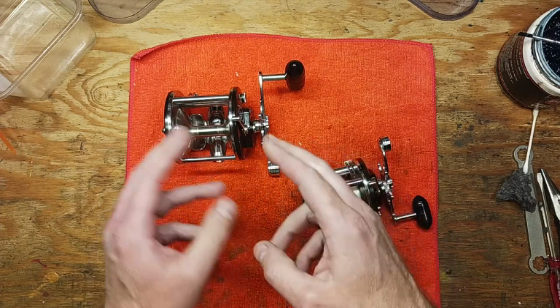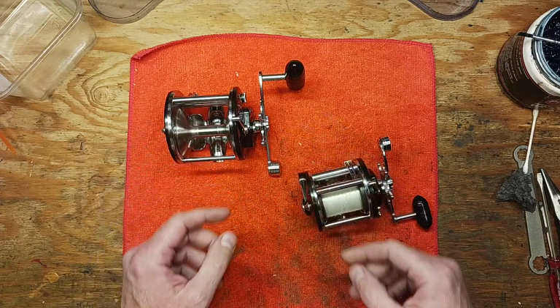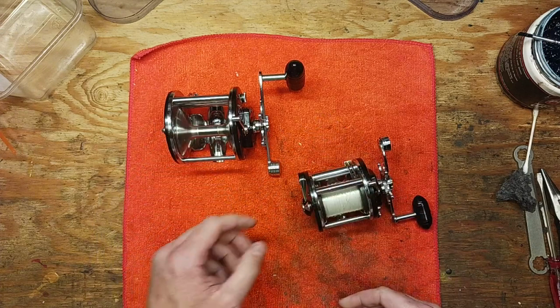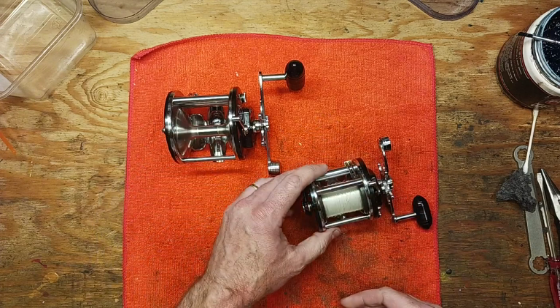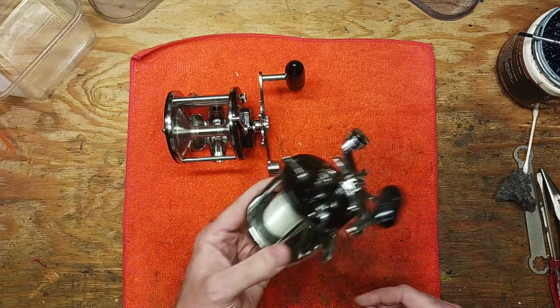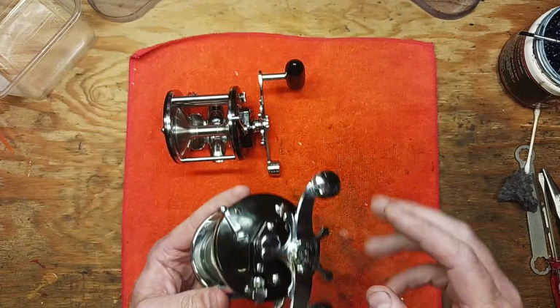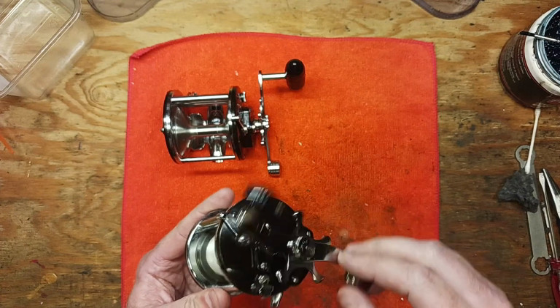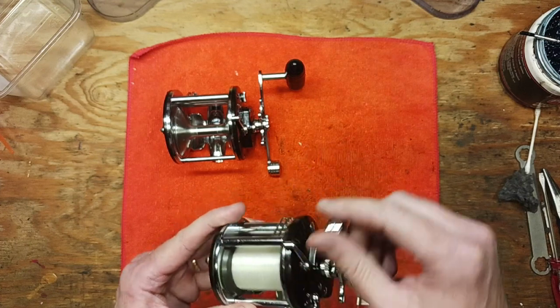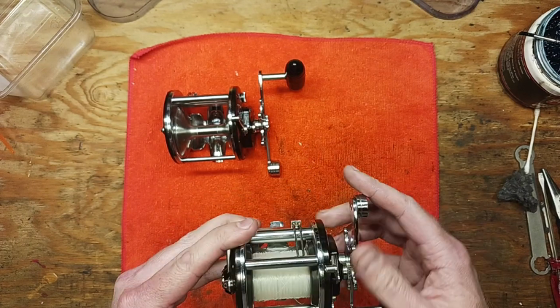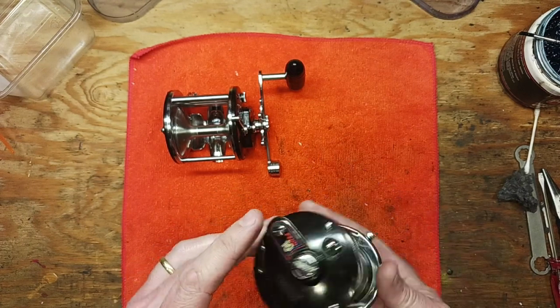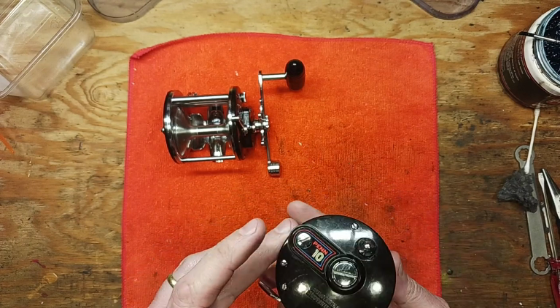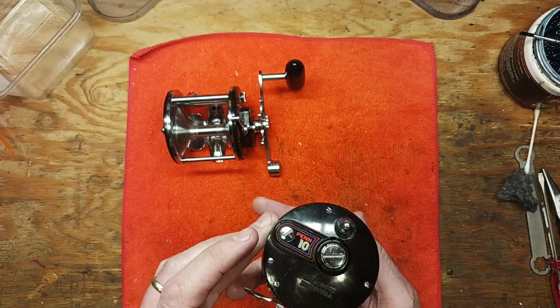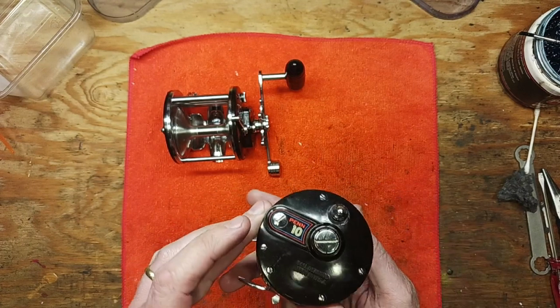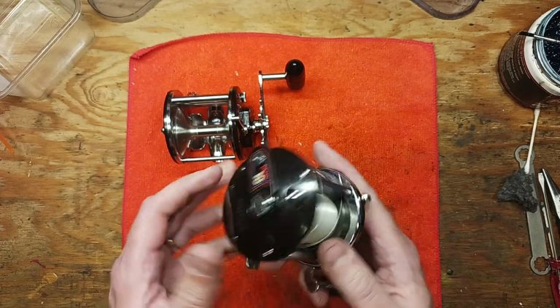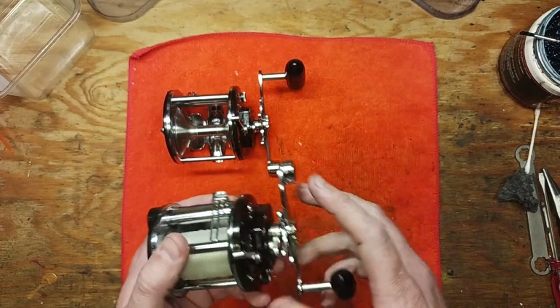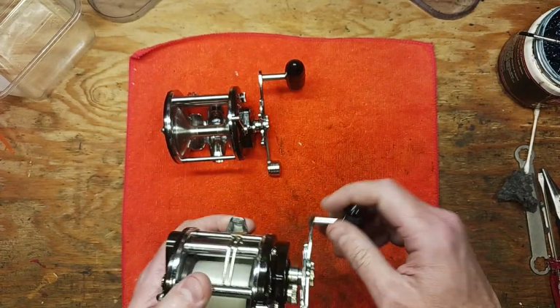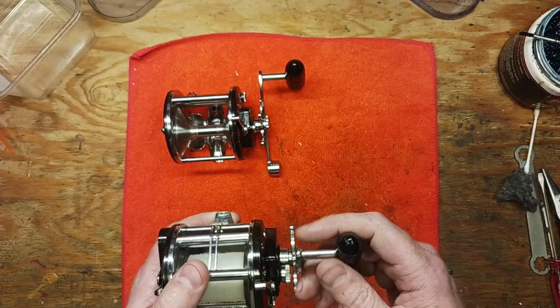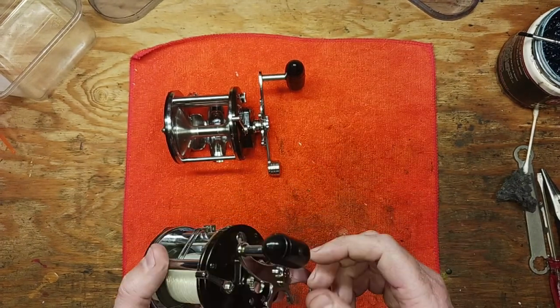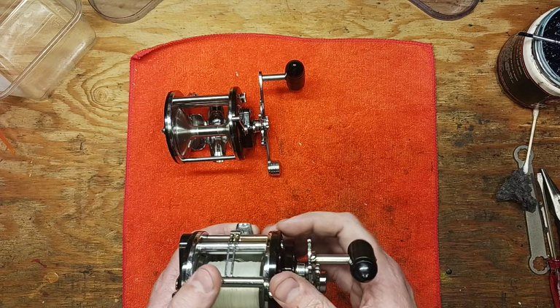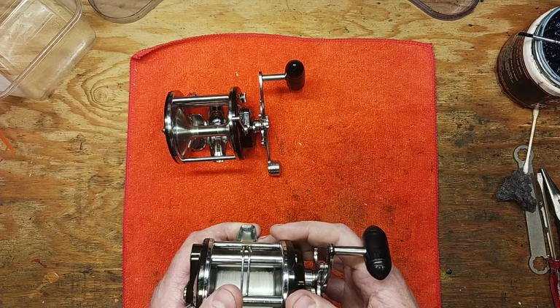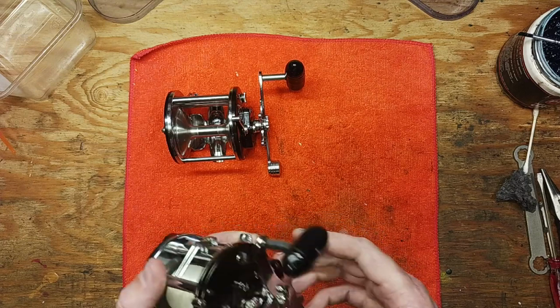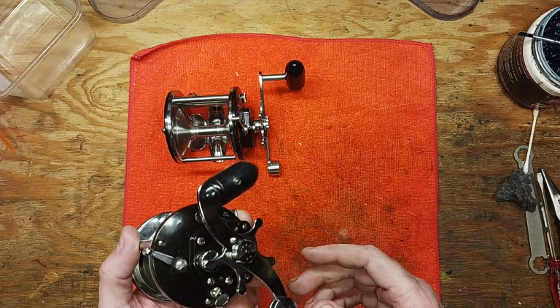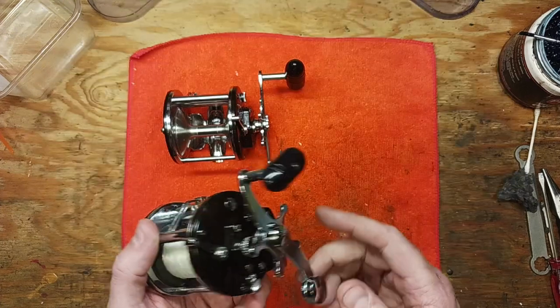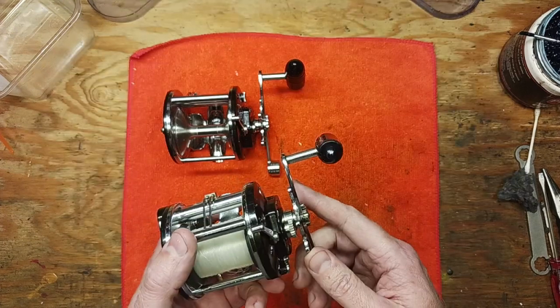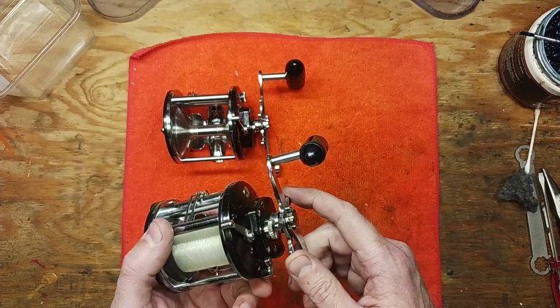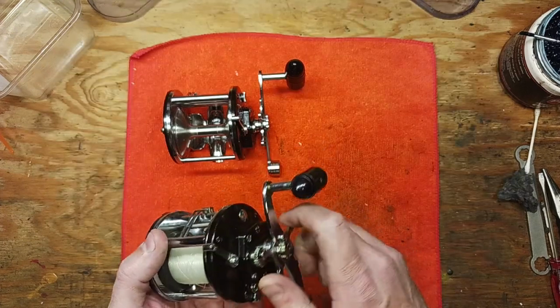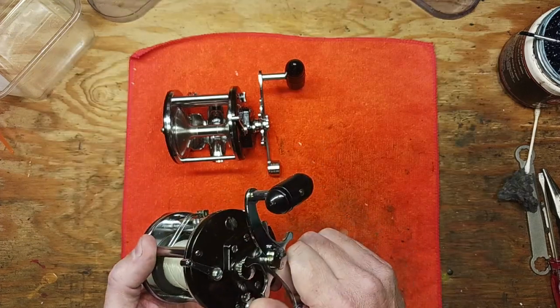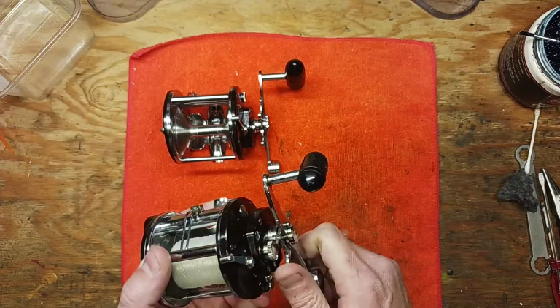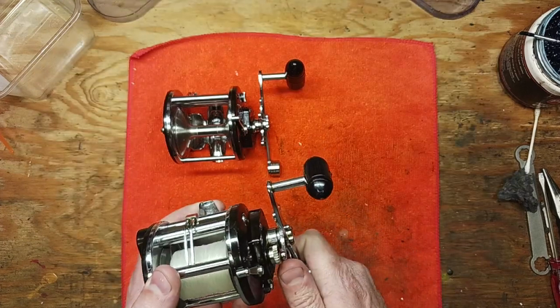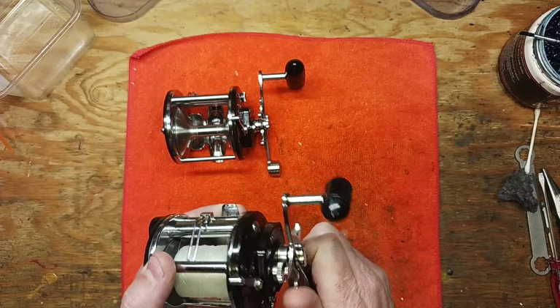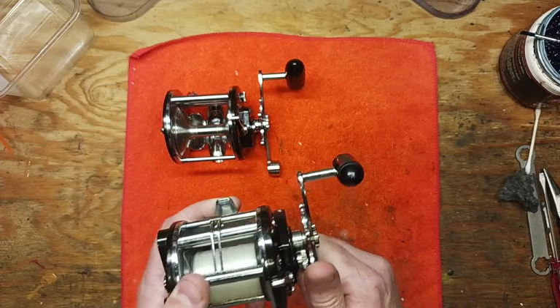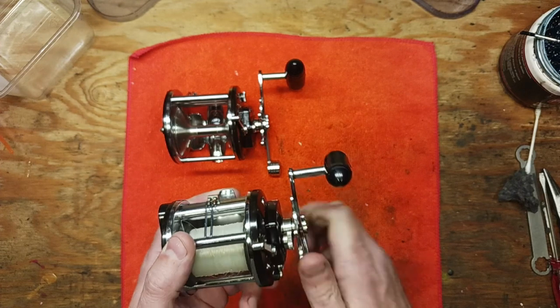I also recently did a comparison video on the 210 versus the 209, because those two were very similar in size. The Mag 10 is just a great all-around reel for all different kinds of fishing and it's definitely one of my go-tos.